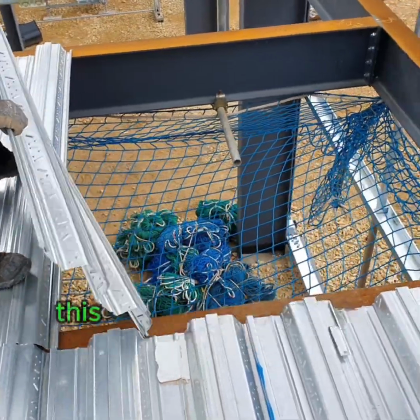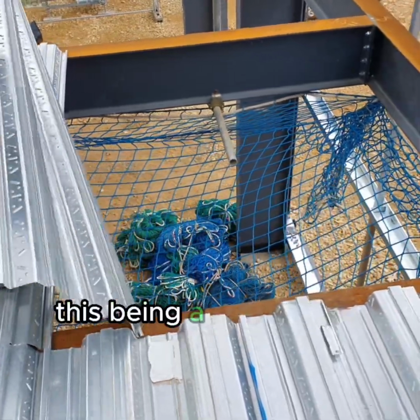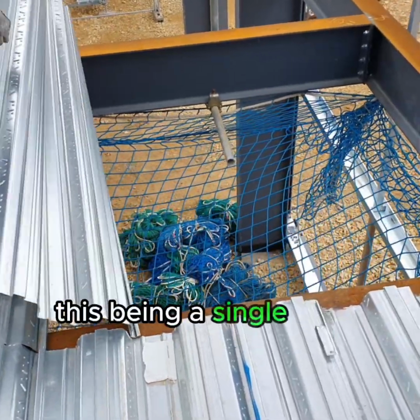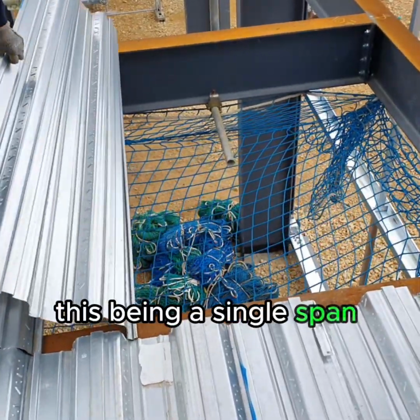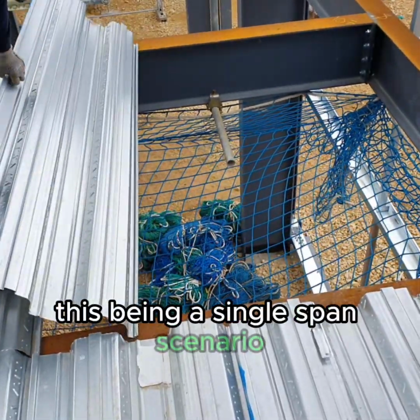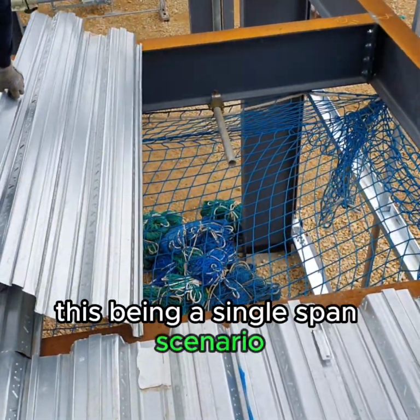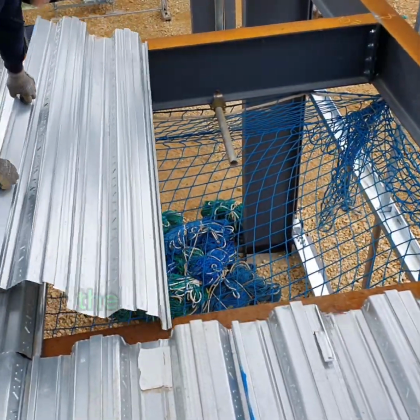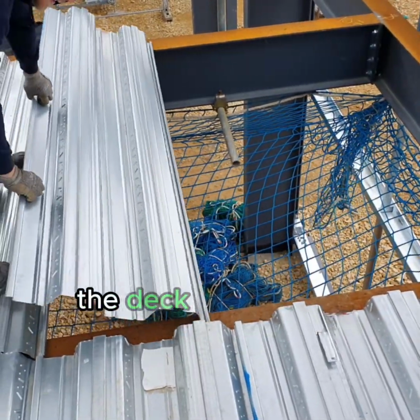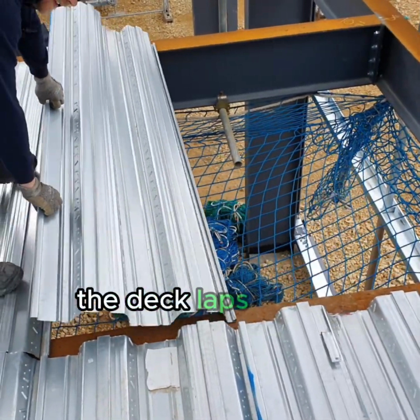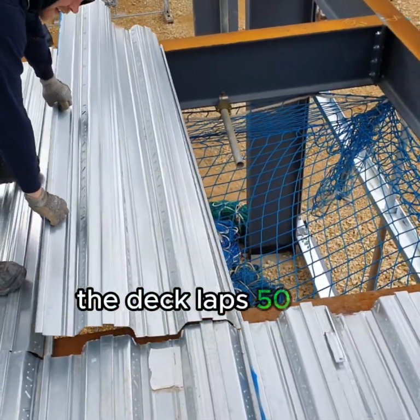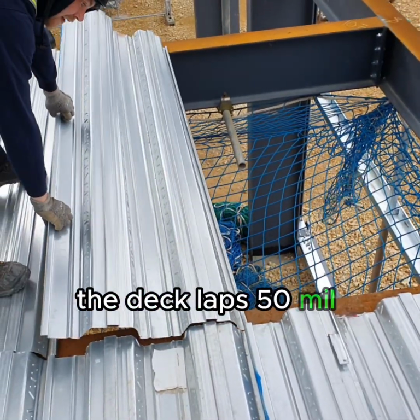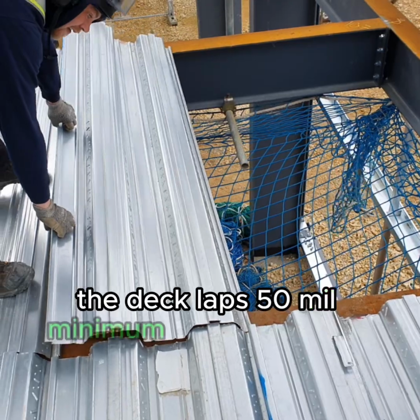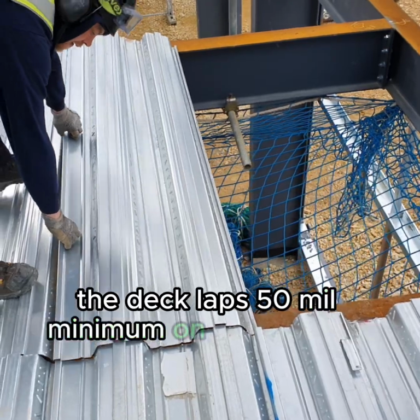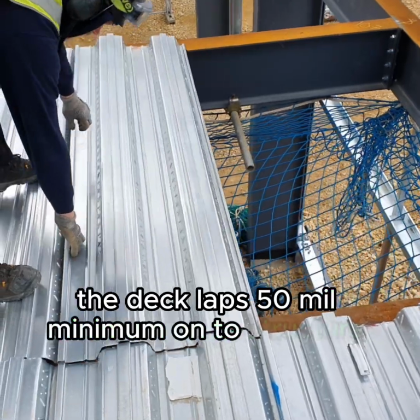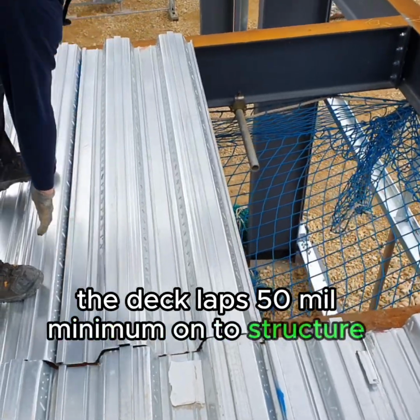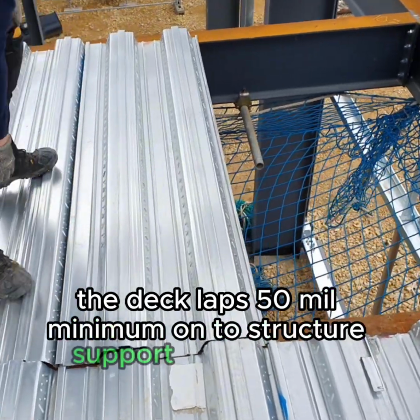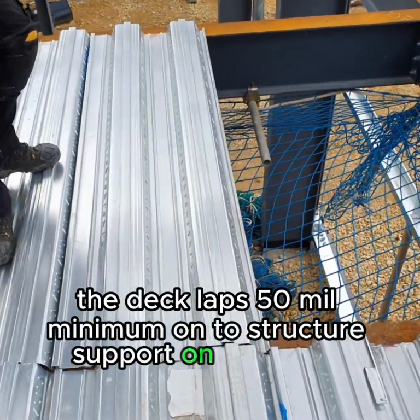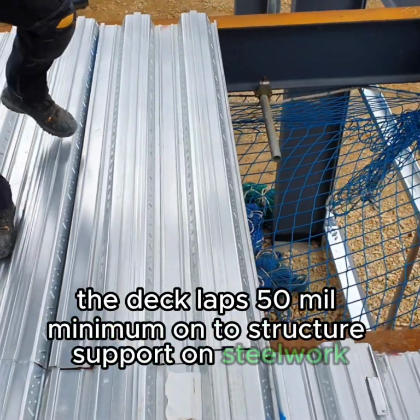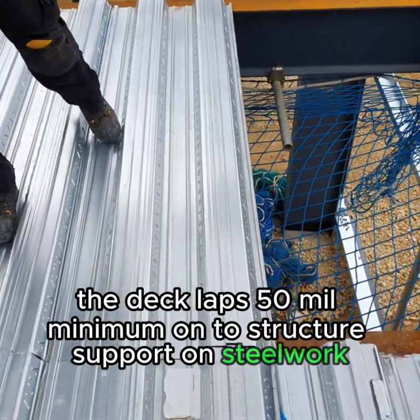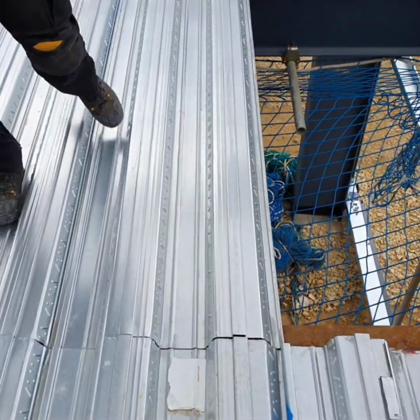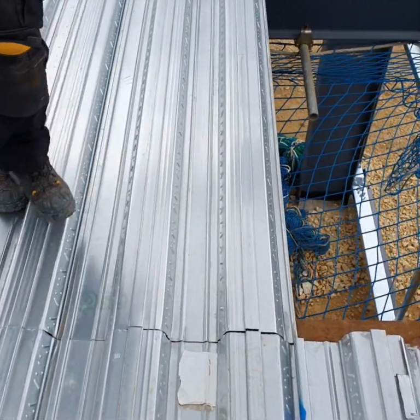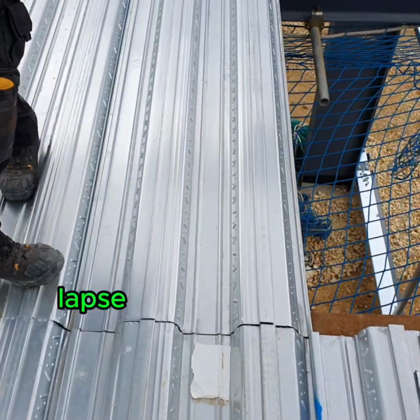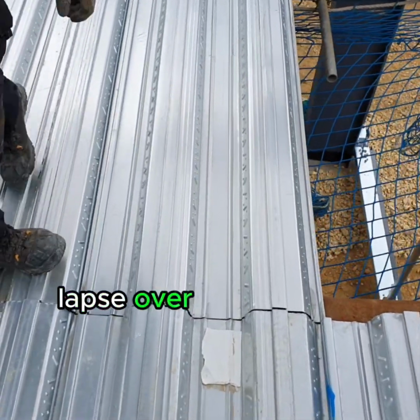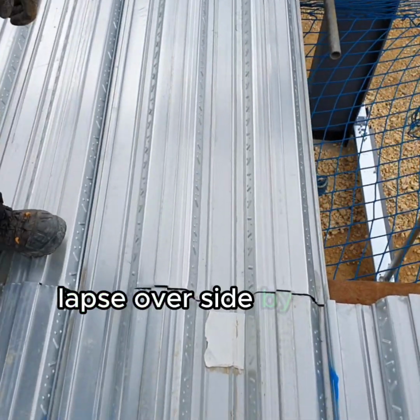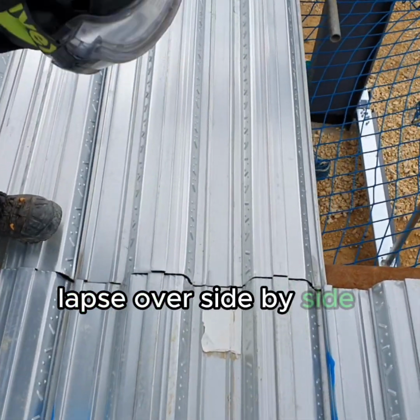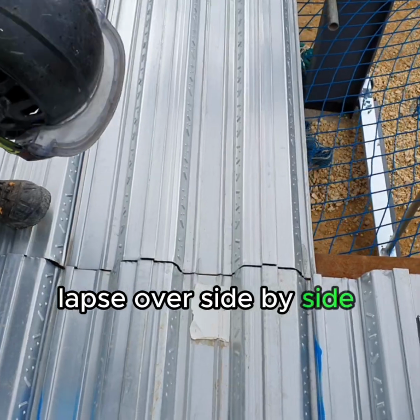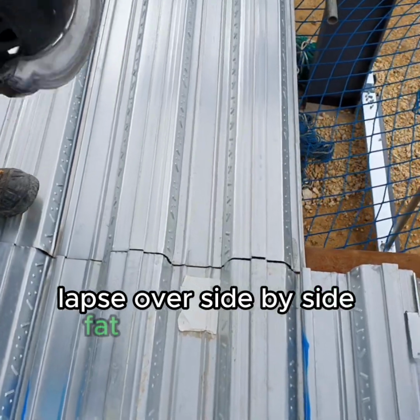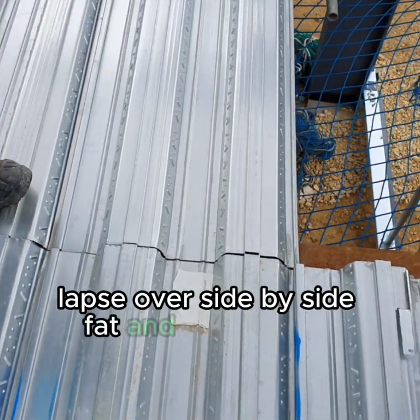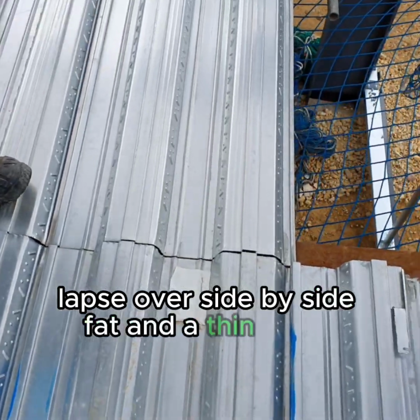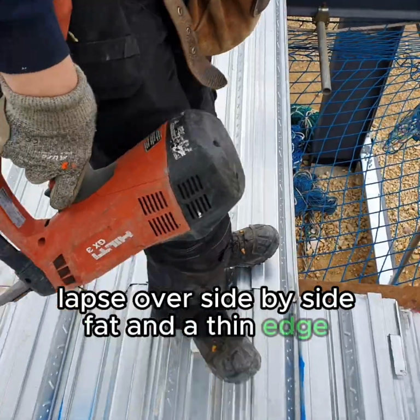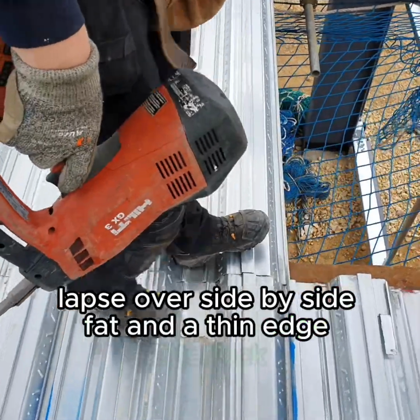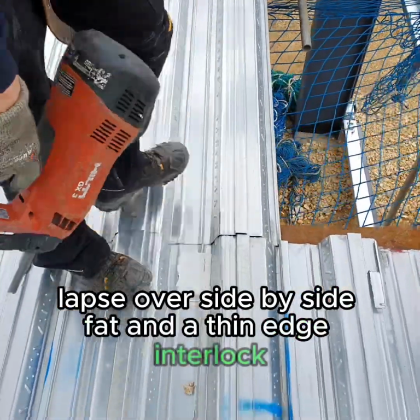This being a single span scenario, the deck laps 50mm minimum onto the structure support on steelwork. Laps occur side by side, with a fat and a thin edge that interlock.